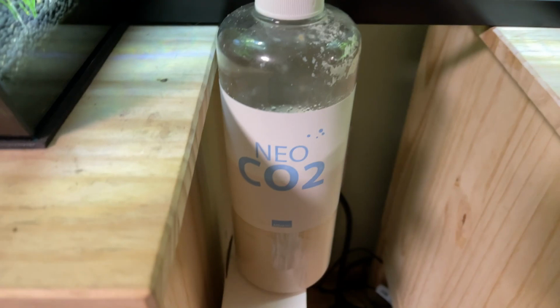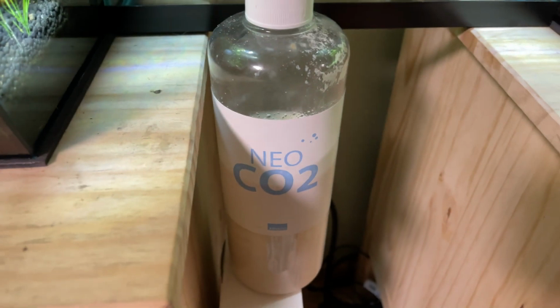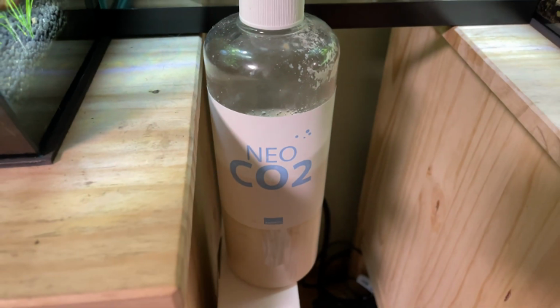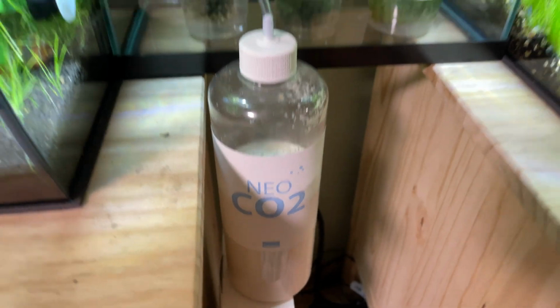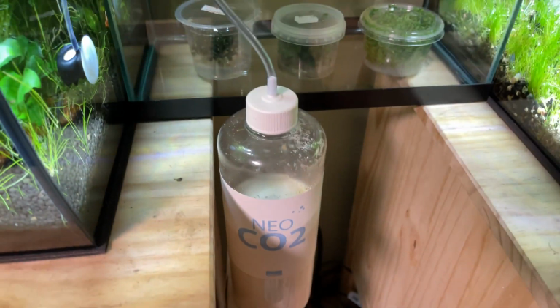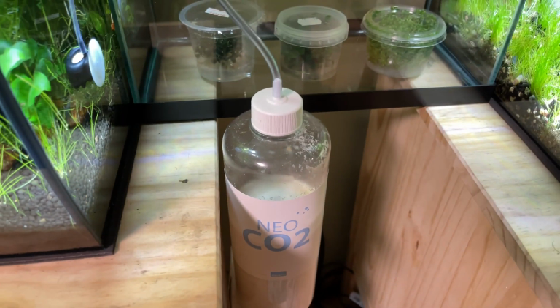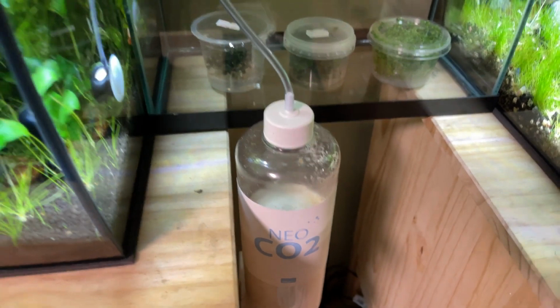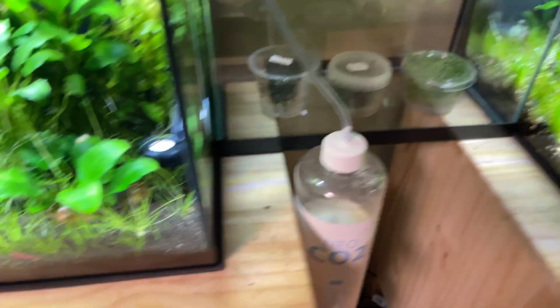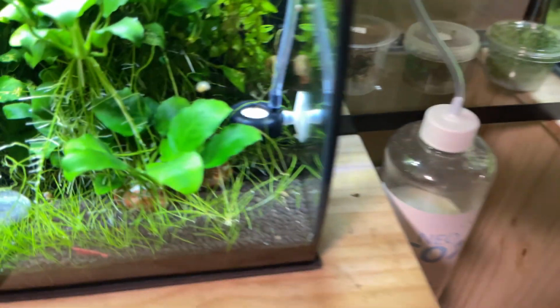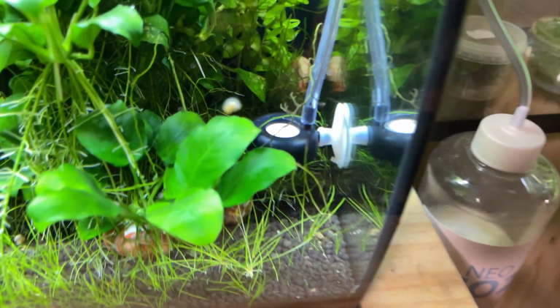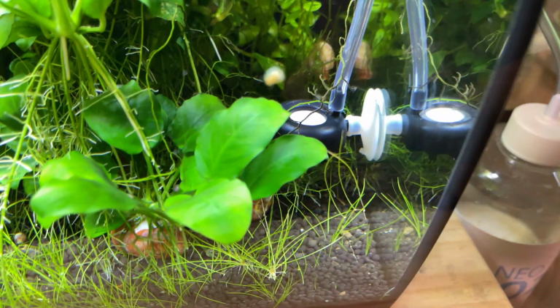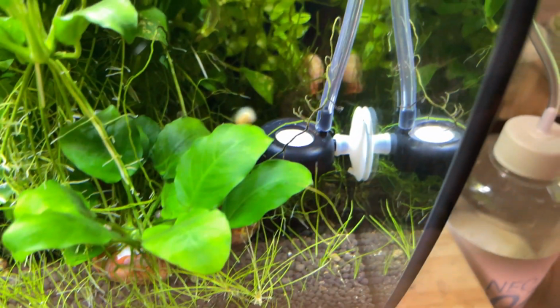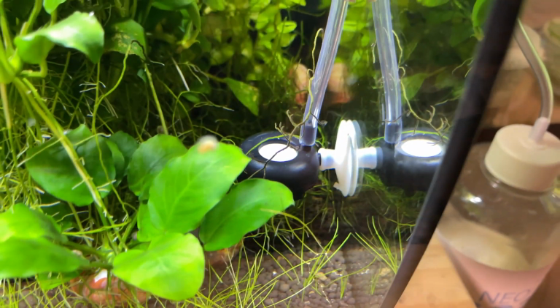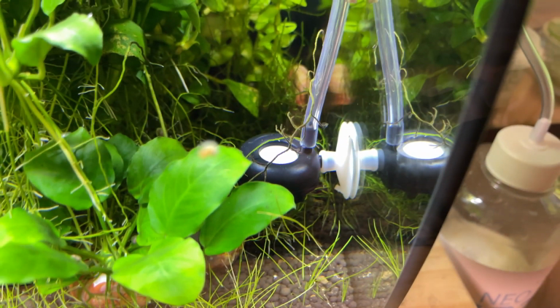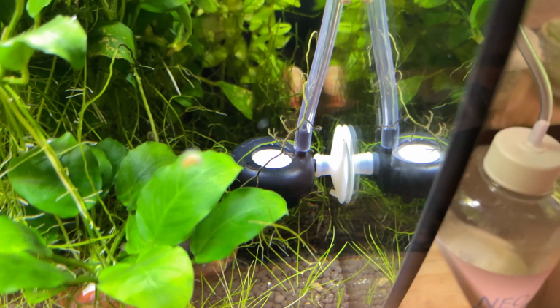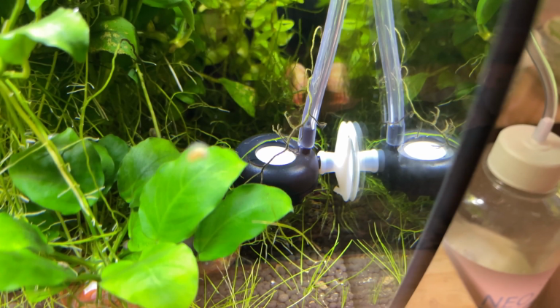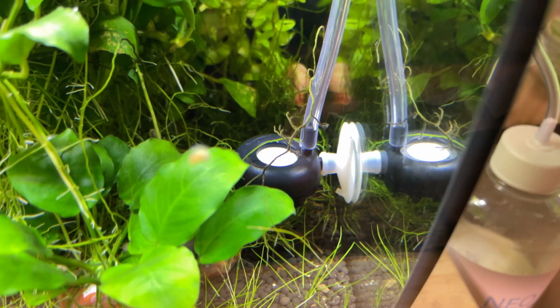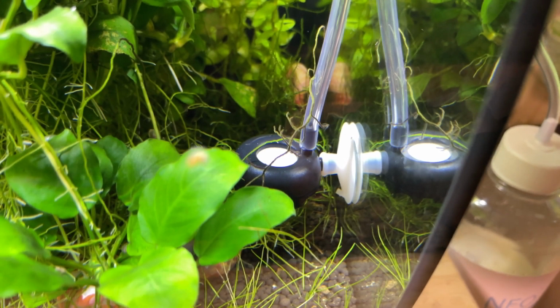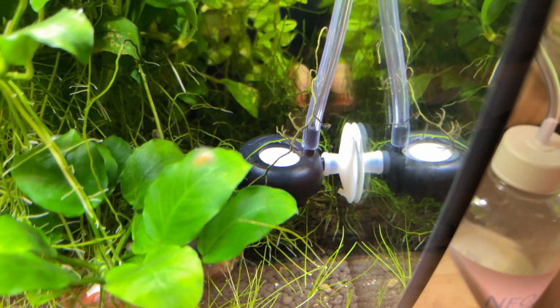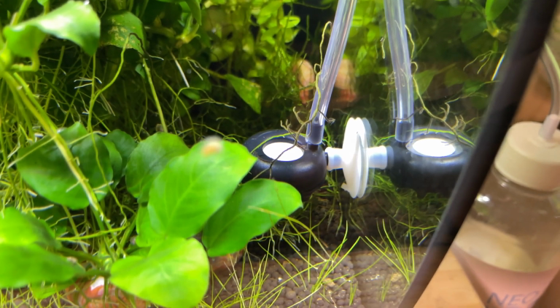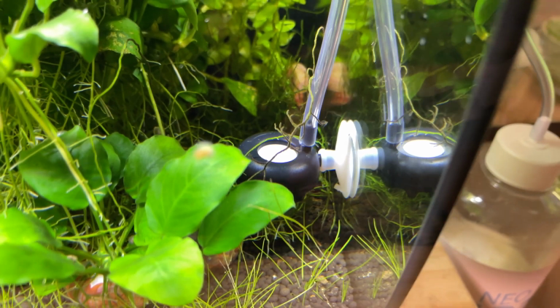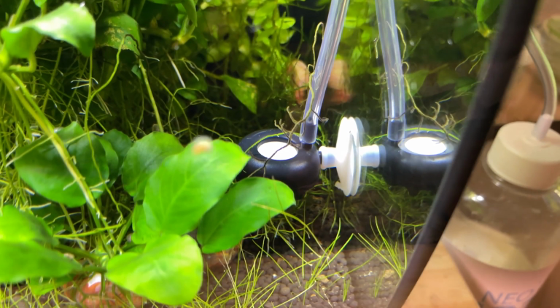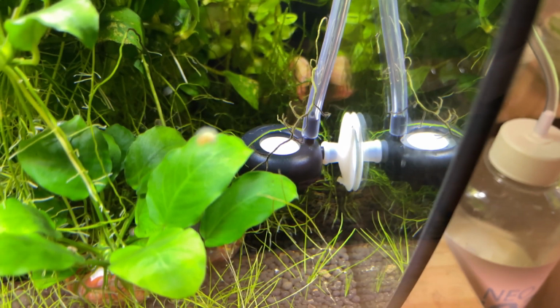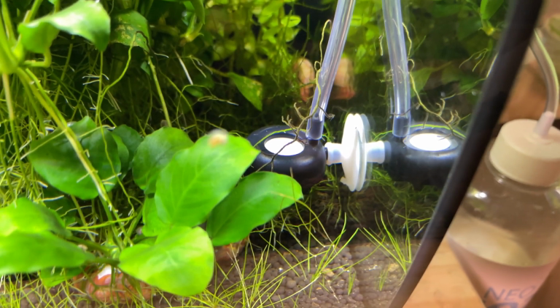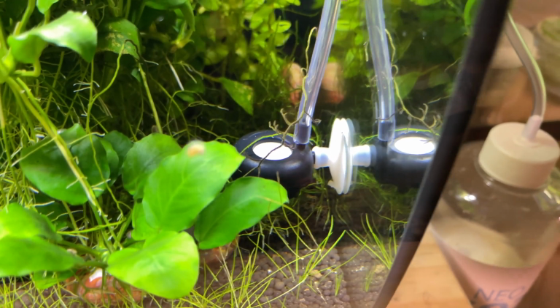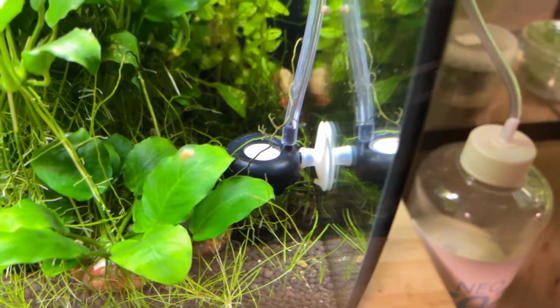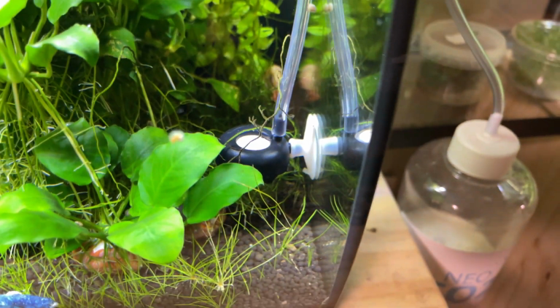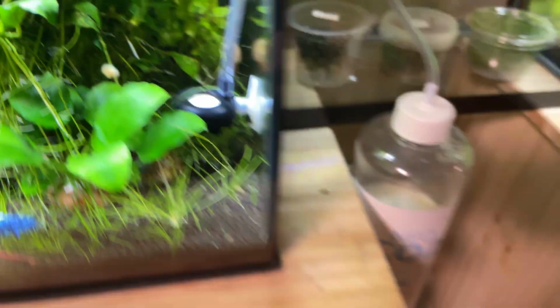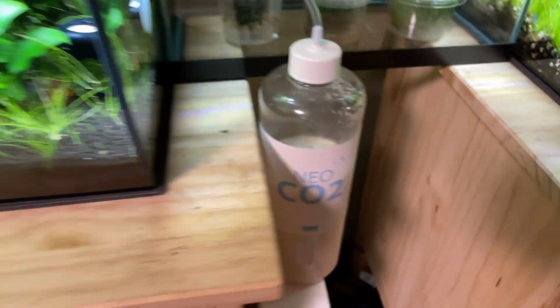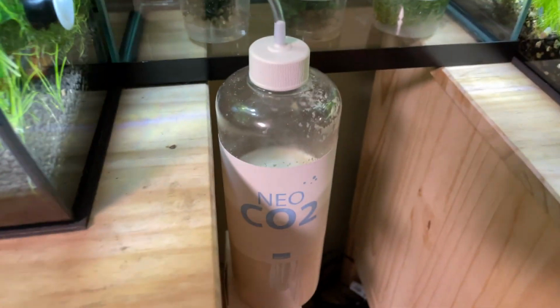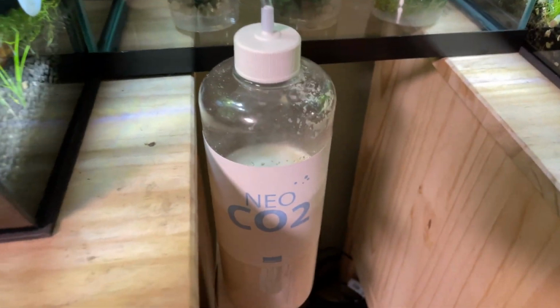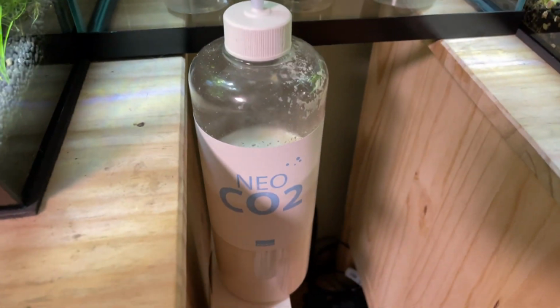We are back connected, got the hose hooked up. As you can see, there's no CO2 coming out of that diffuser right now — it will be momentarily. It does take a little bit for that to build up pressure again.